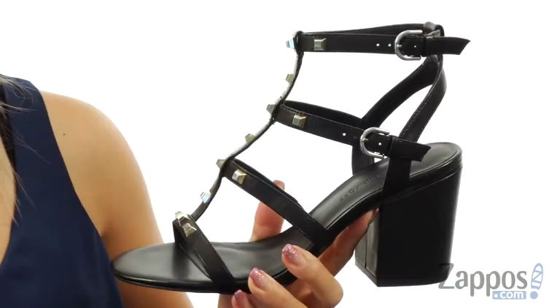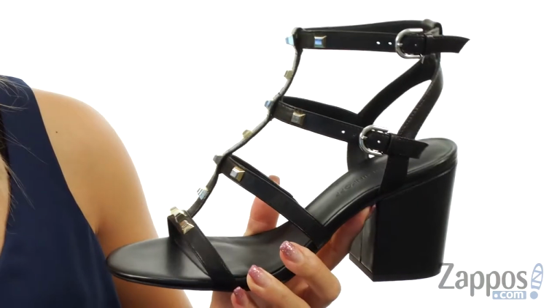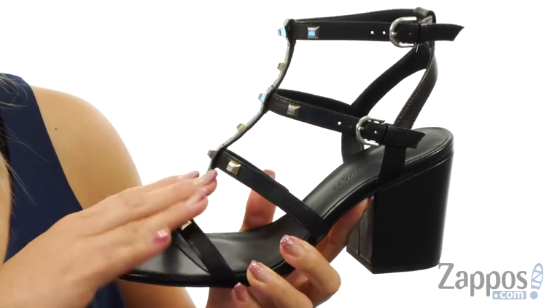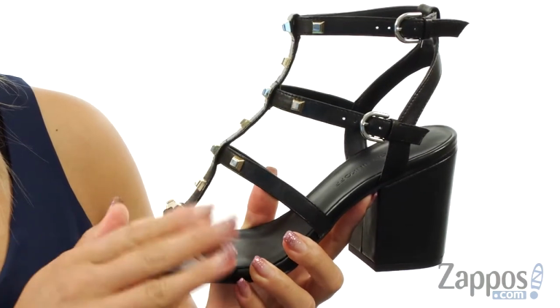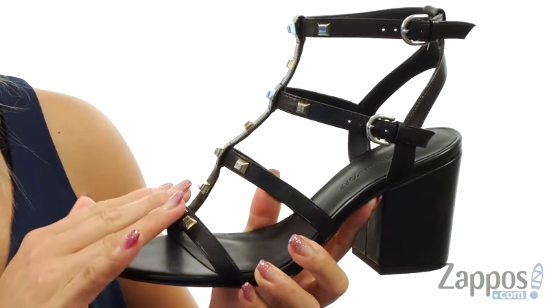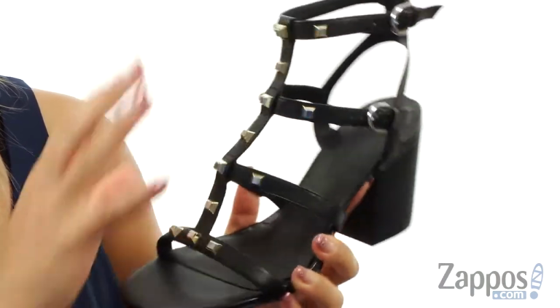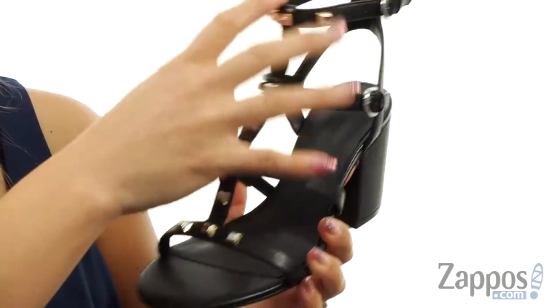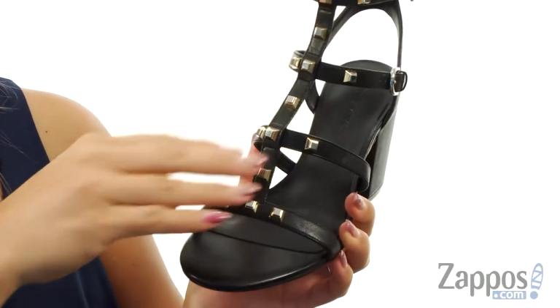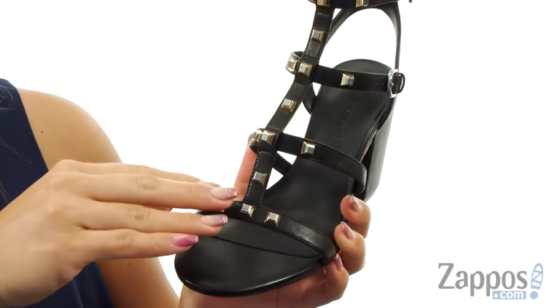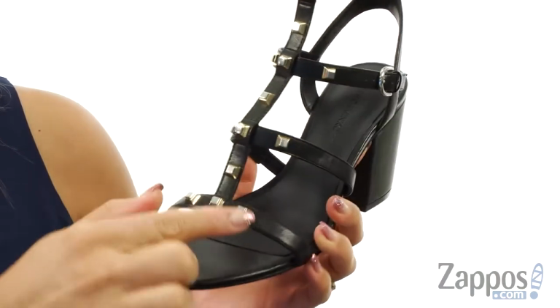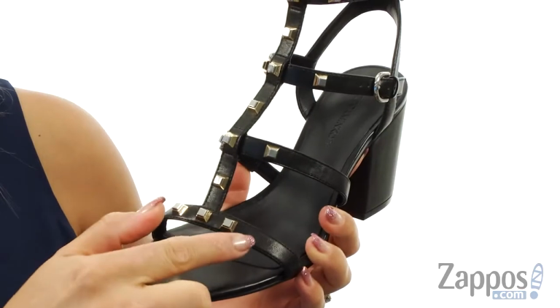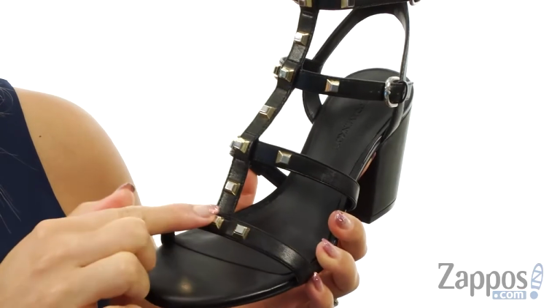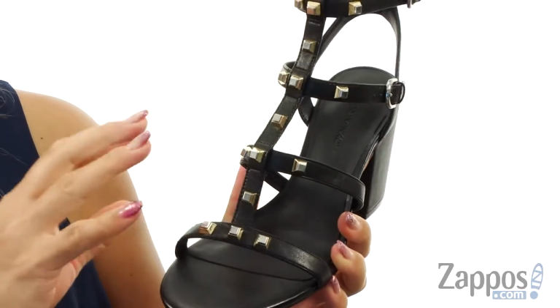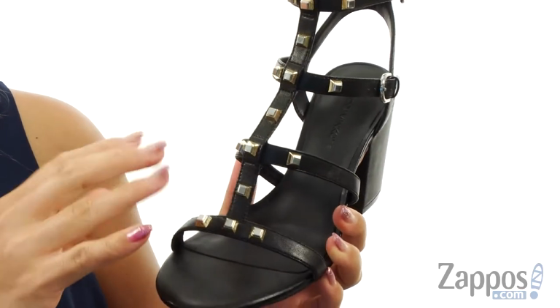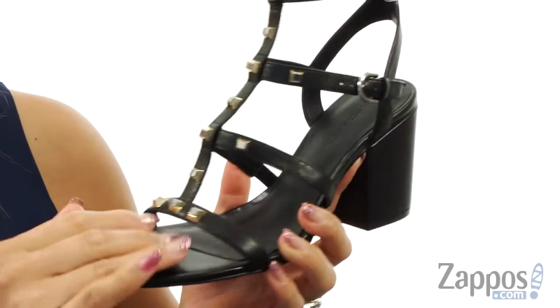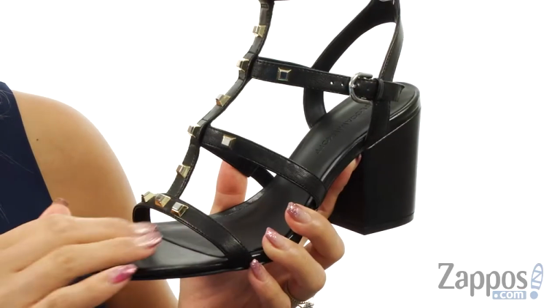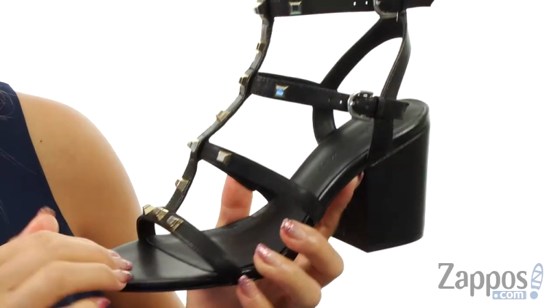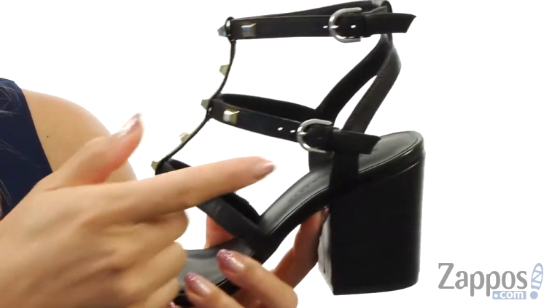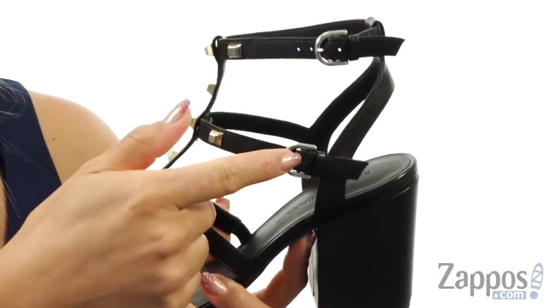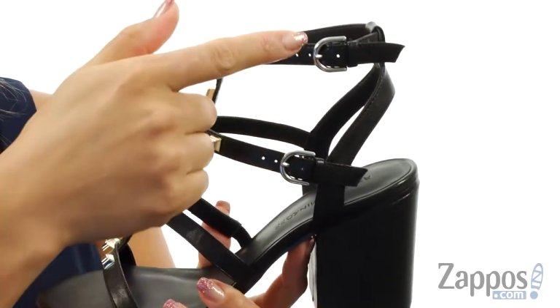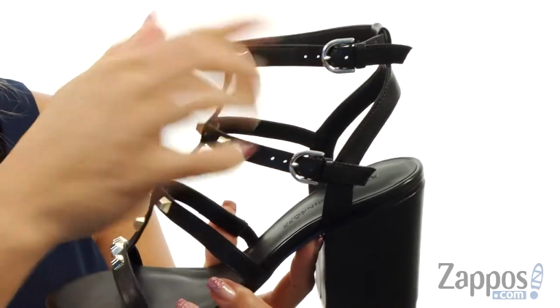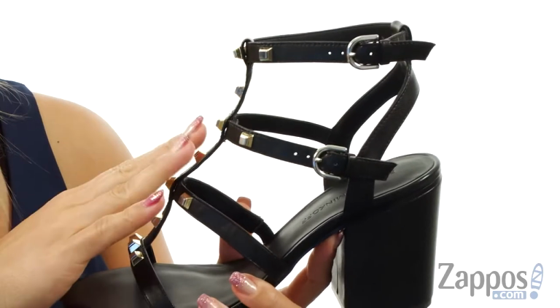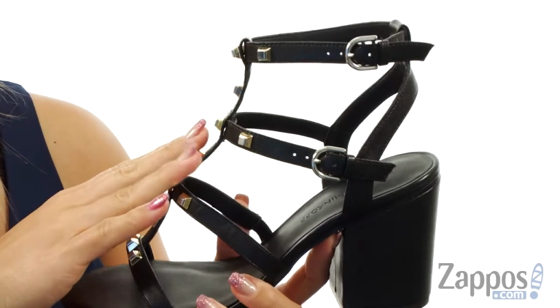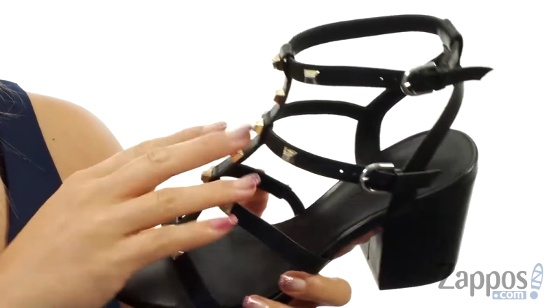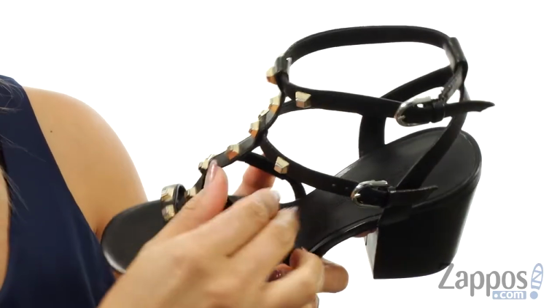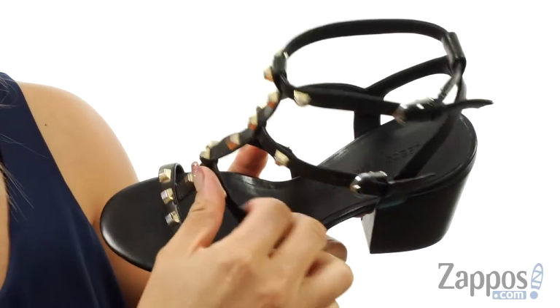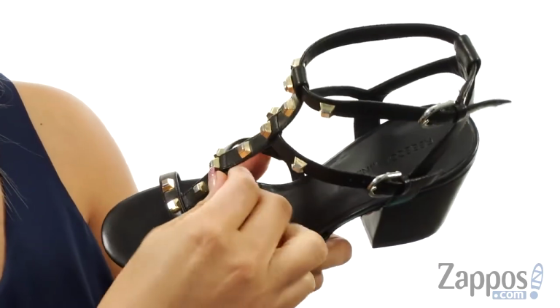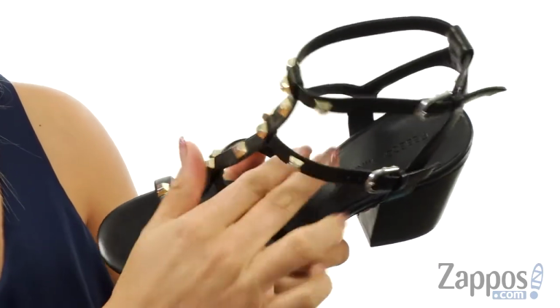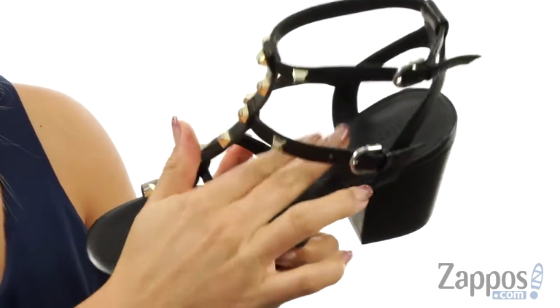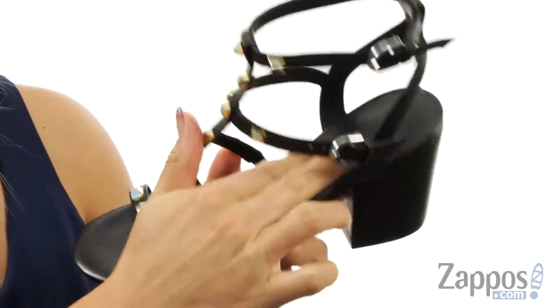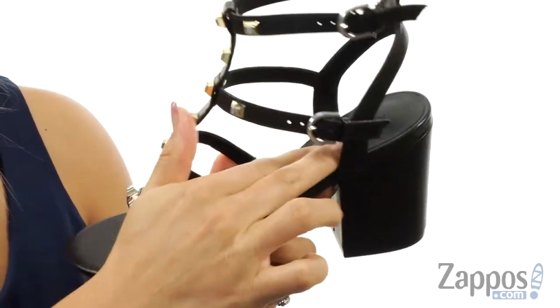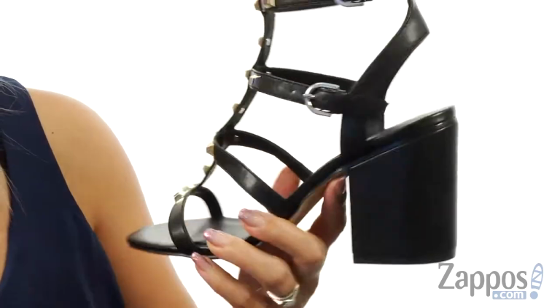This fun heel has a premium calf leather upper and I really love this cage design. There are pyramid studs for a nice pop of bling and an open toe silhouette. We have two adjustable buckles so you can get into these nice and easily, and on the inside there's a leather lining with a cushioned, comfortable insole.